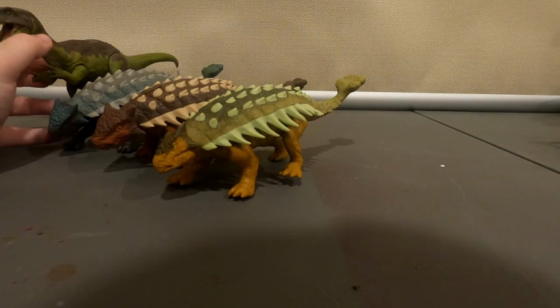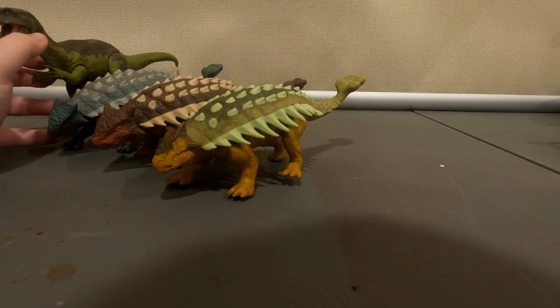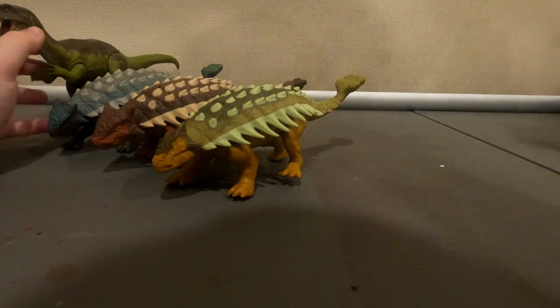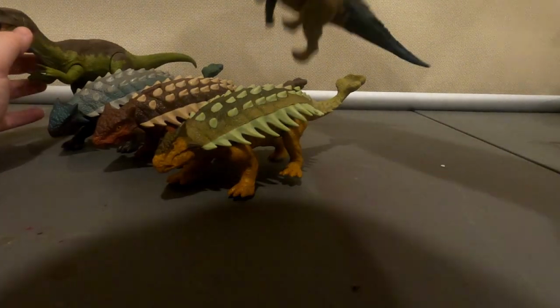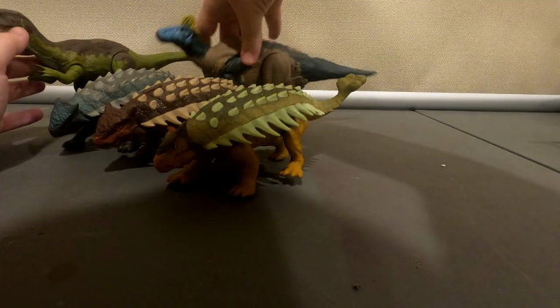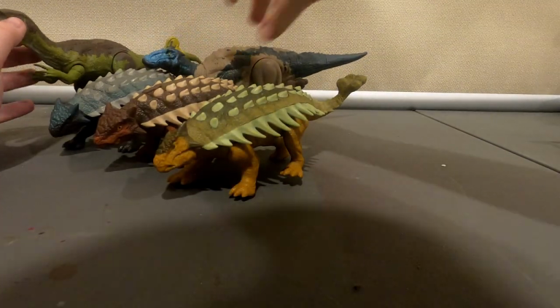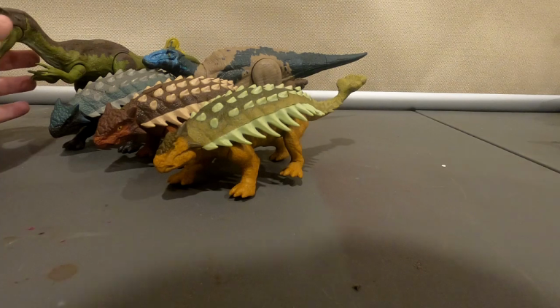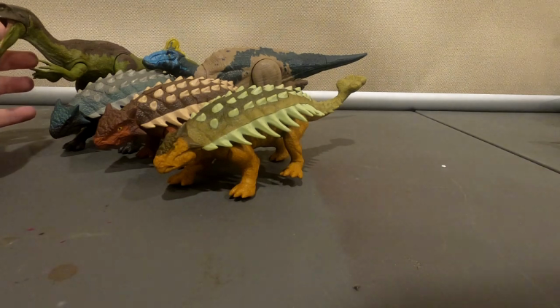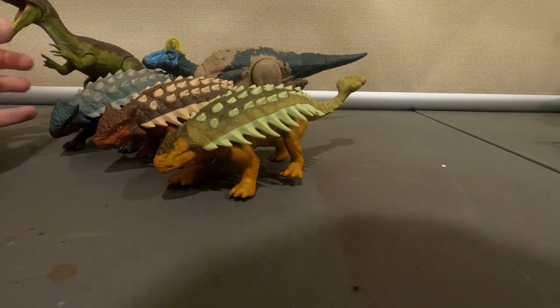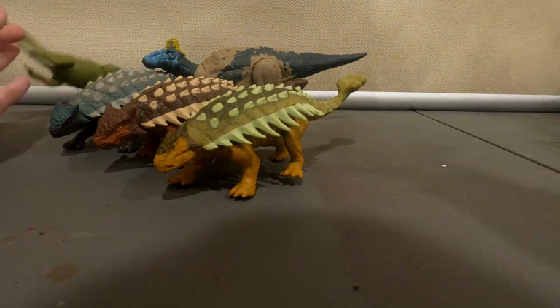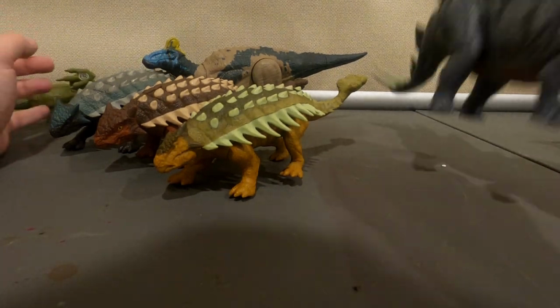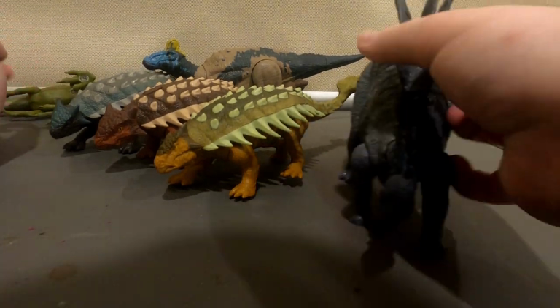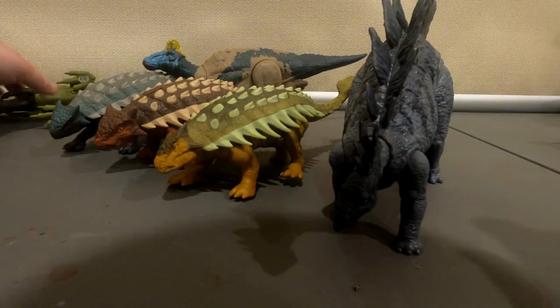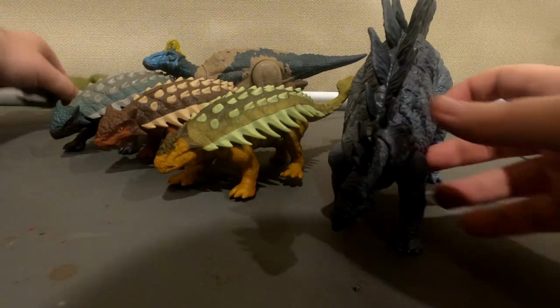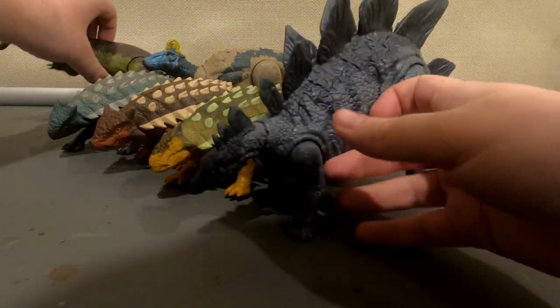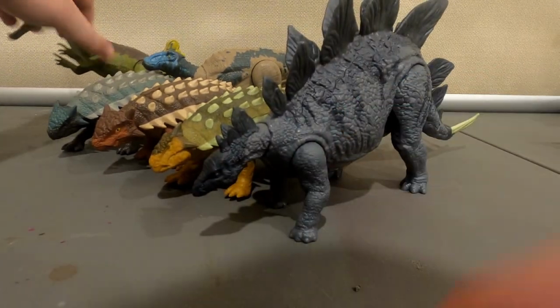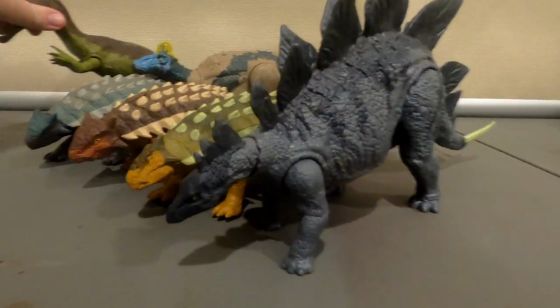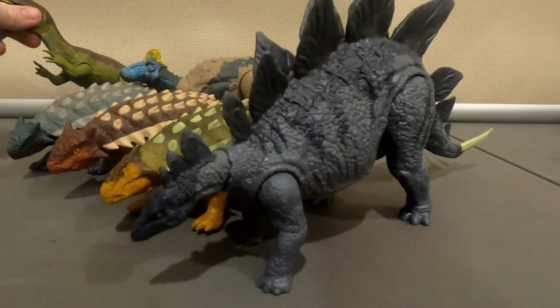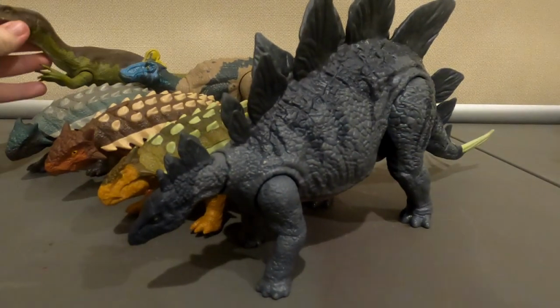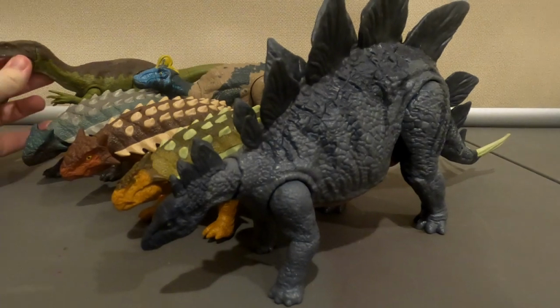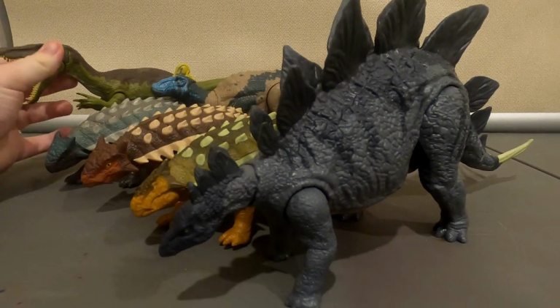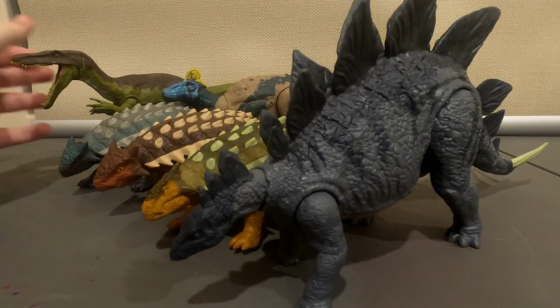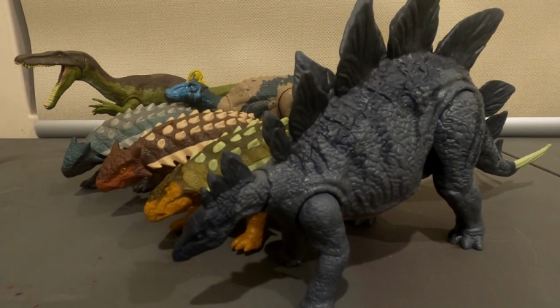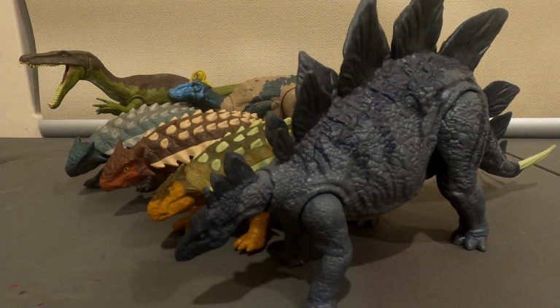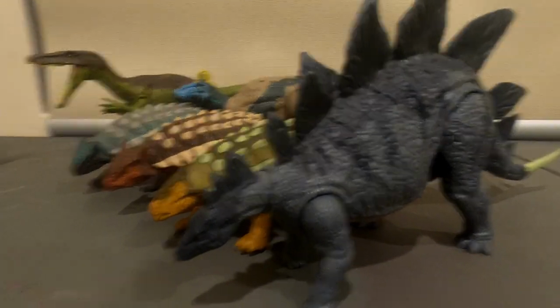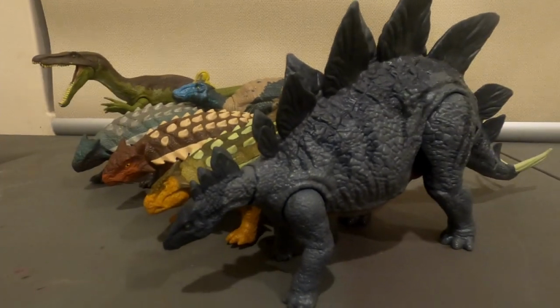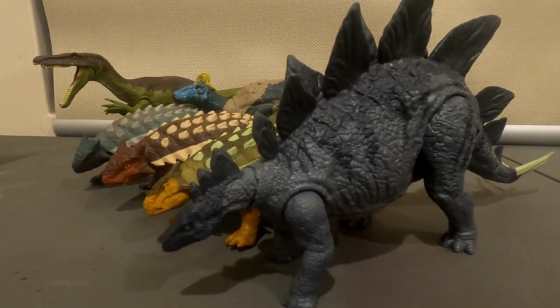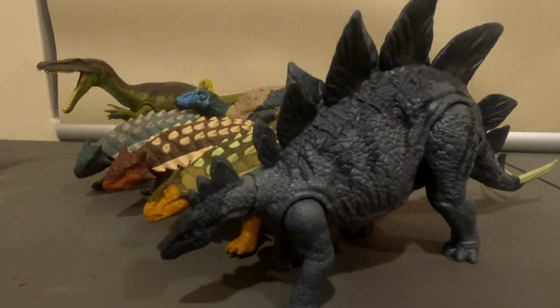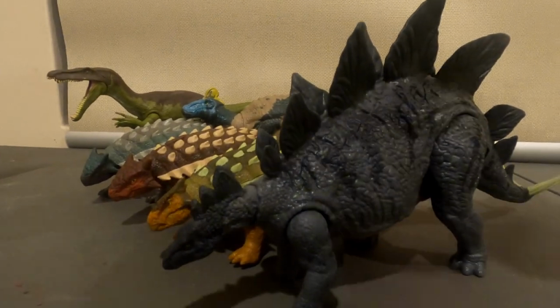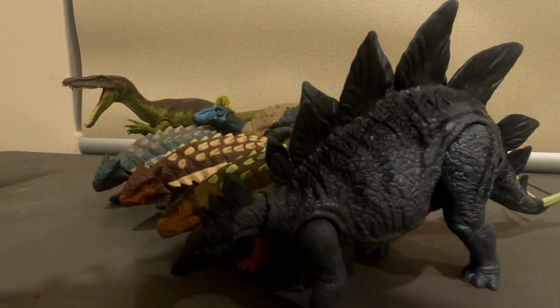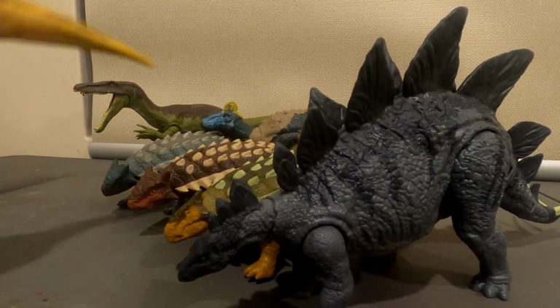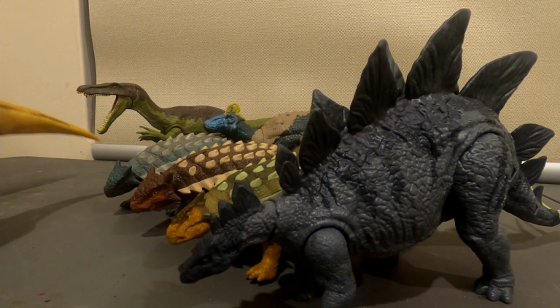A Montesaurus. Sorry about that. A Stegosaurus. And a Parasaurolophus.